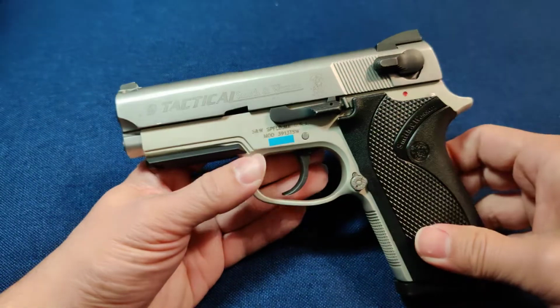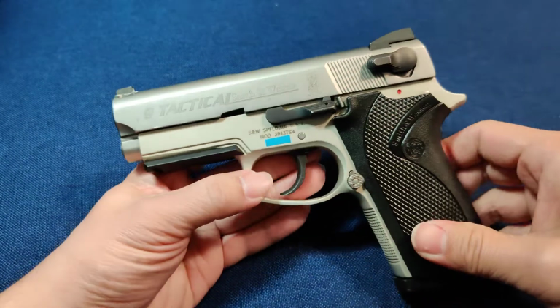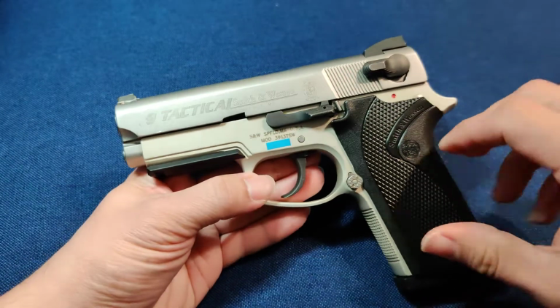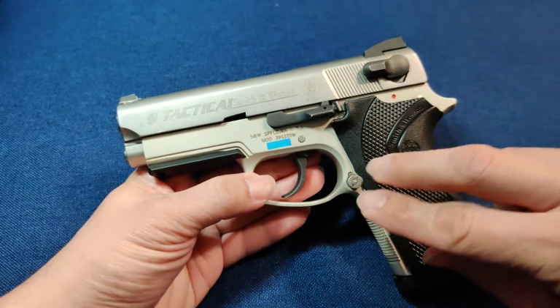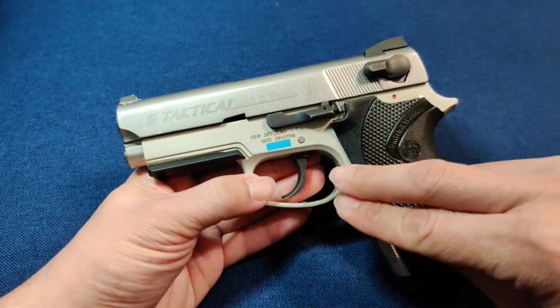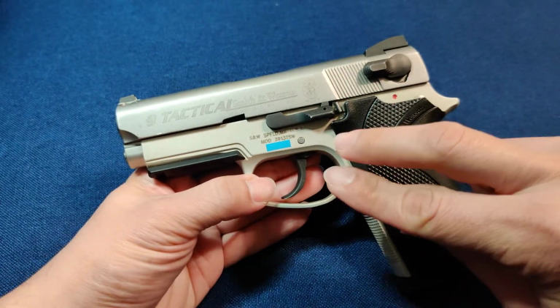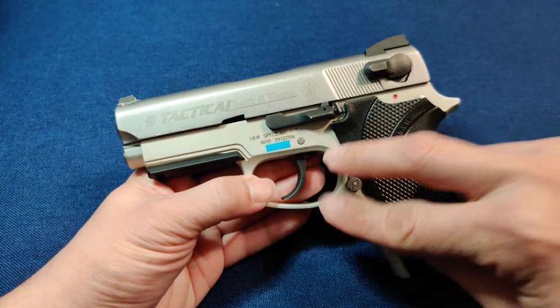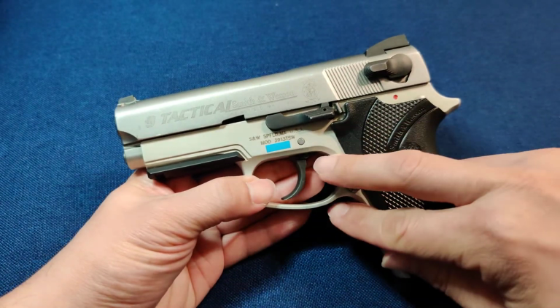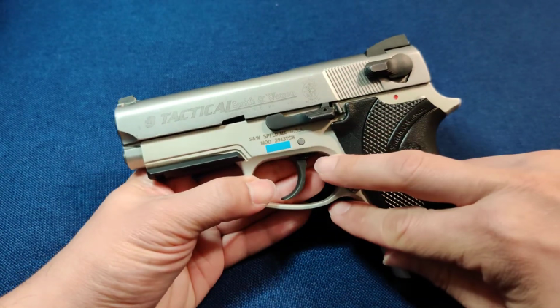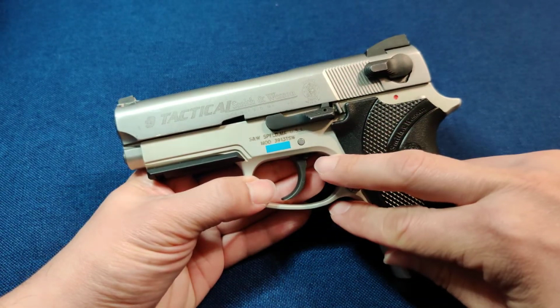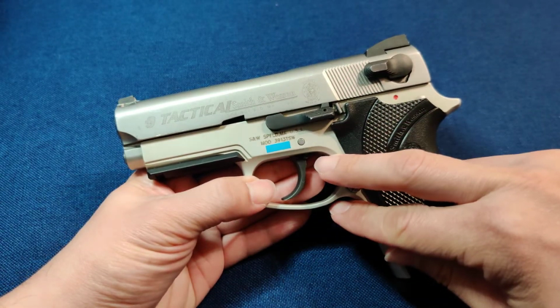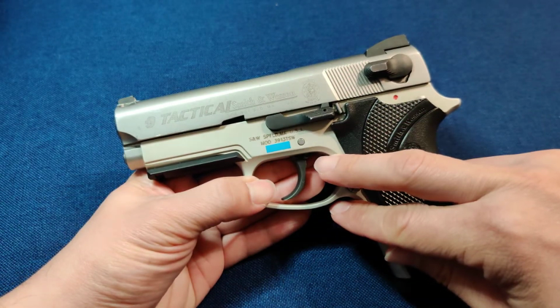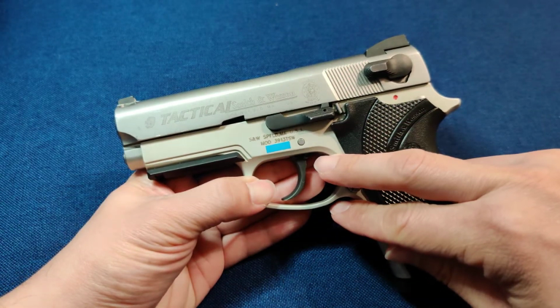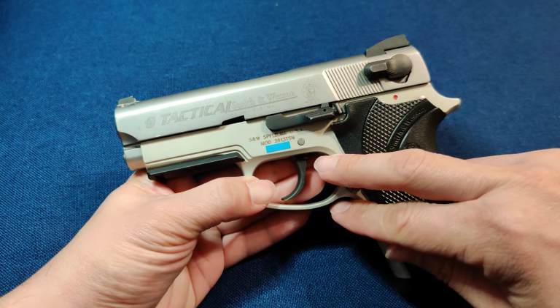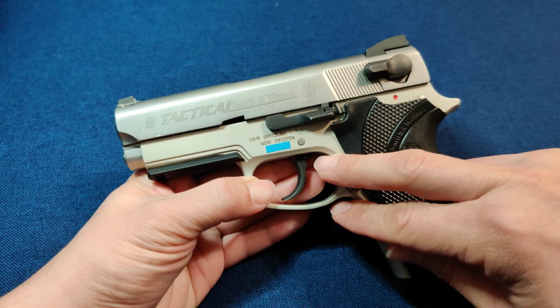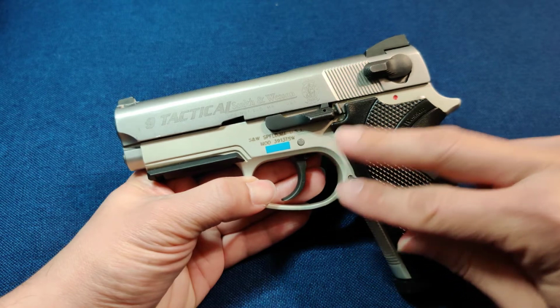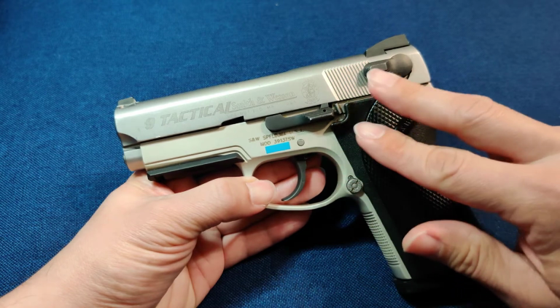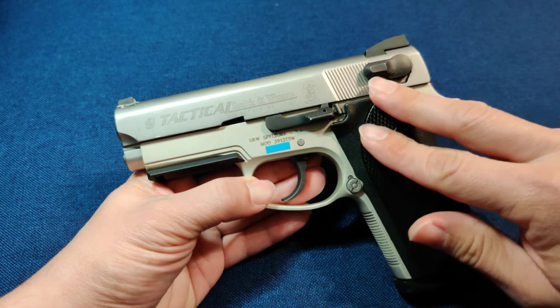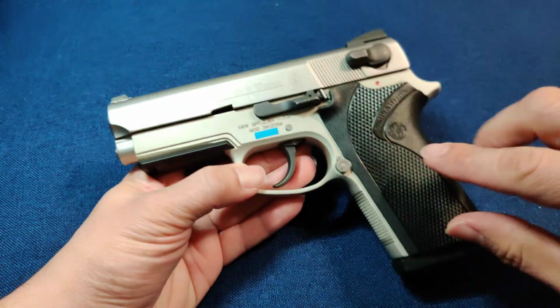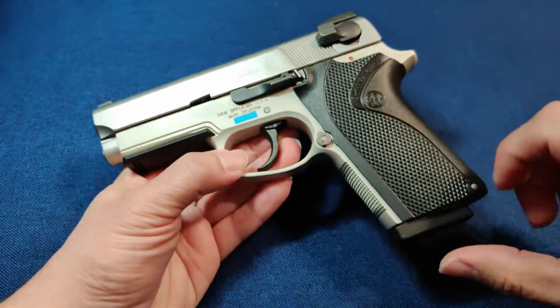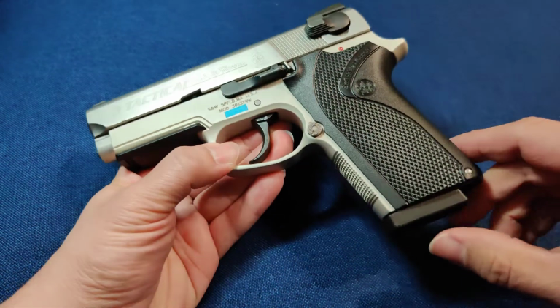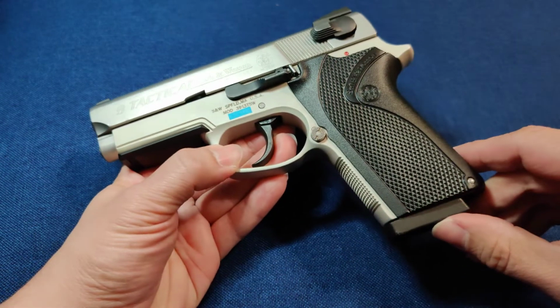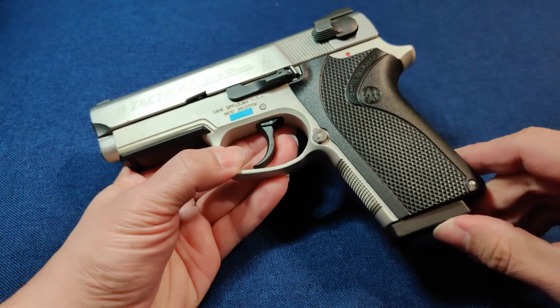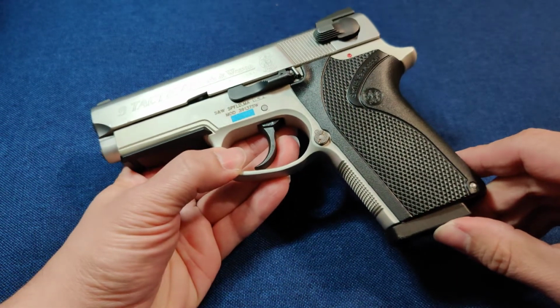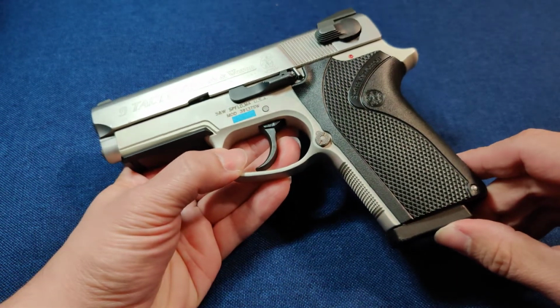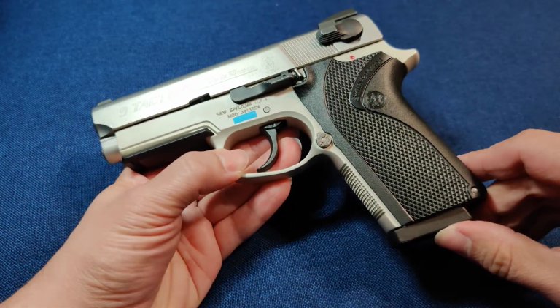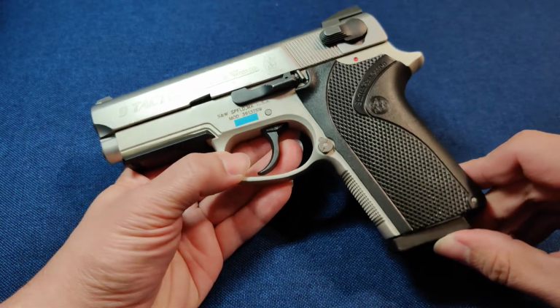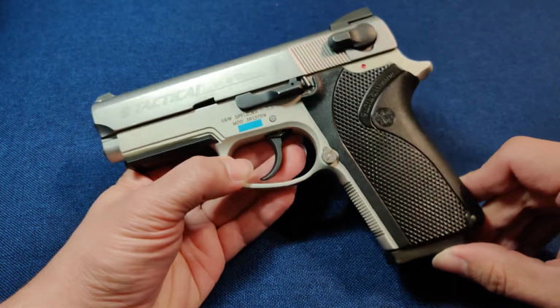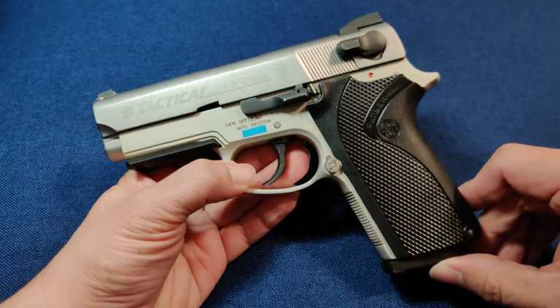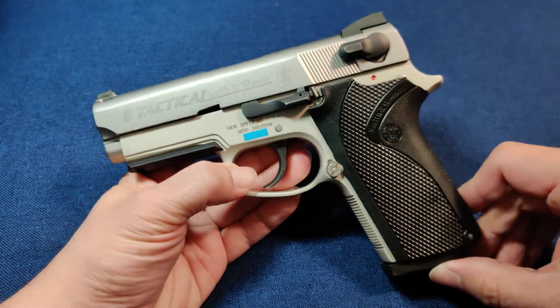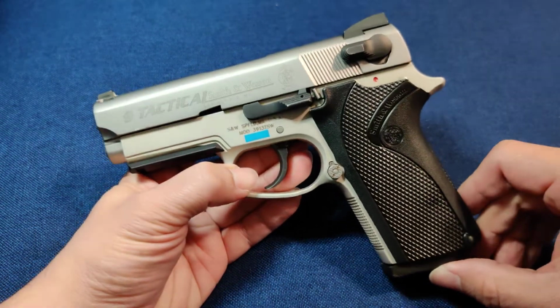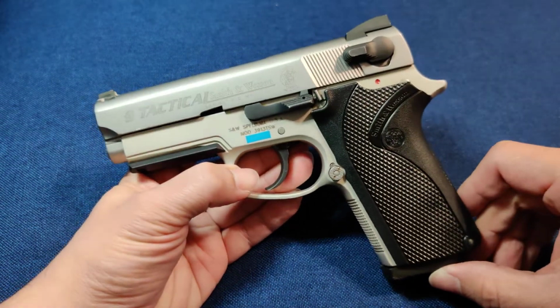The frame is an aluminum frame. The weight of this gun, unloaded with an empty magazine, is 25.3 ounces.